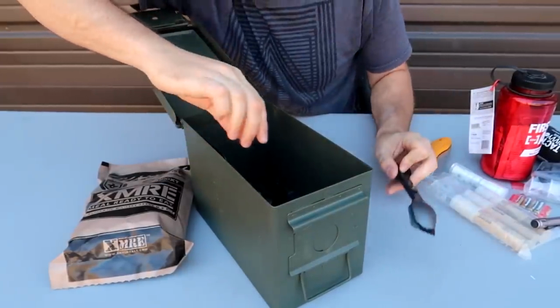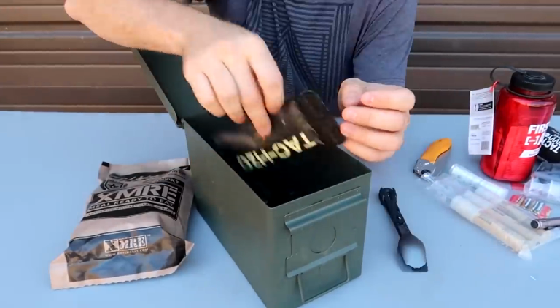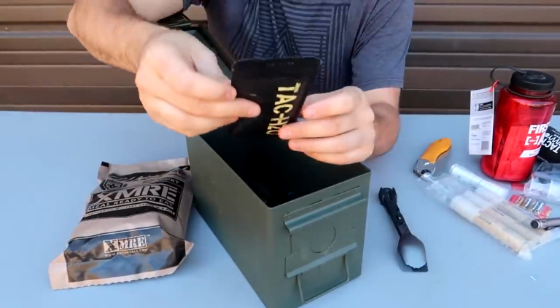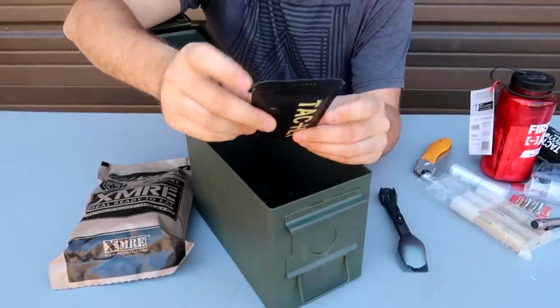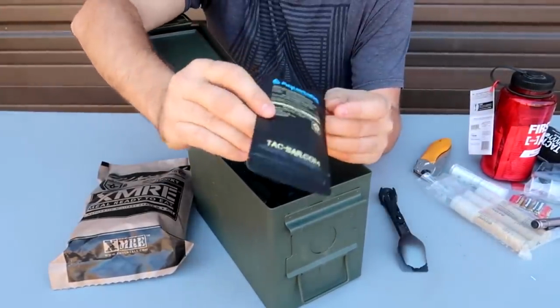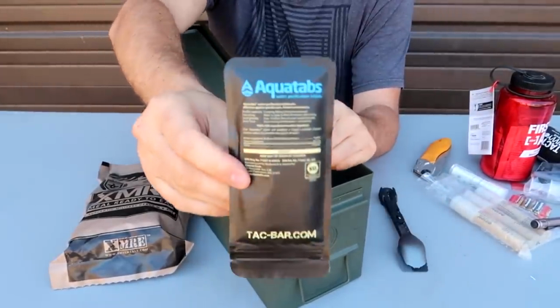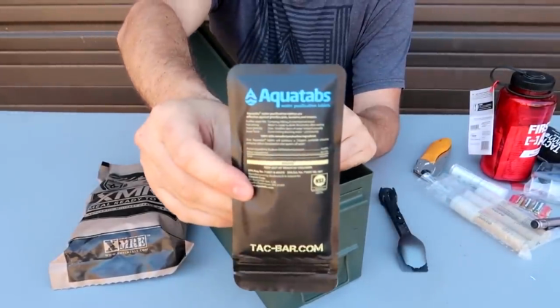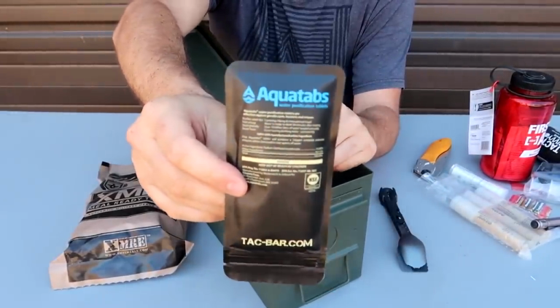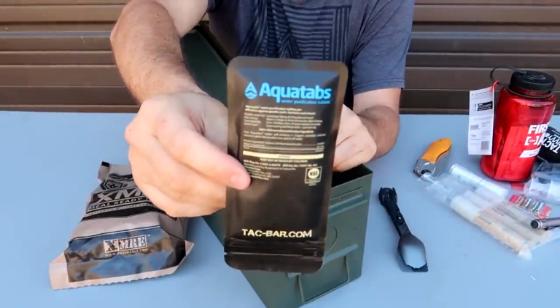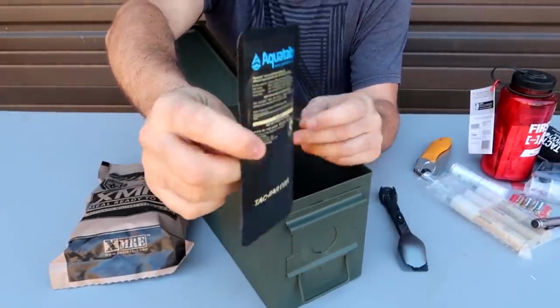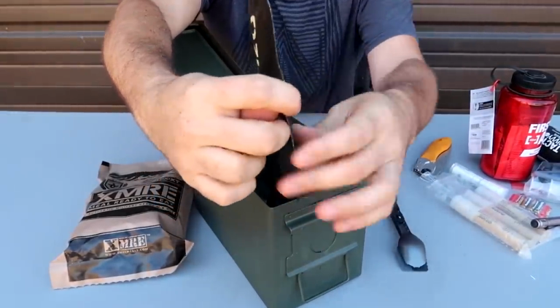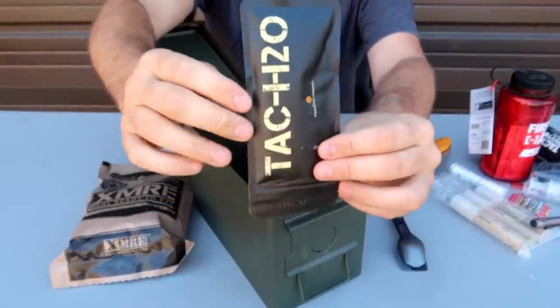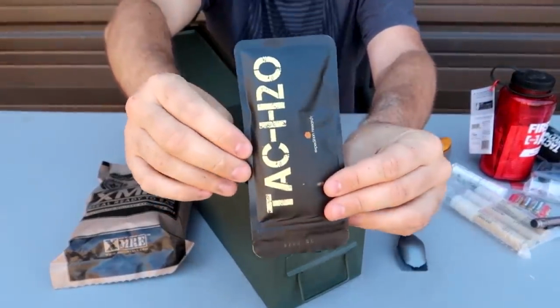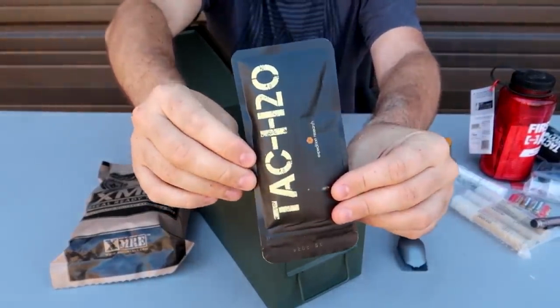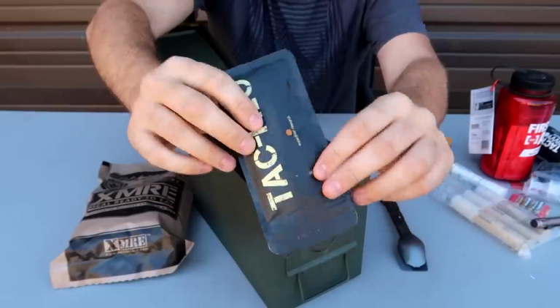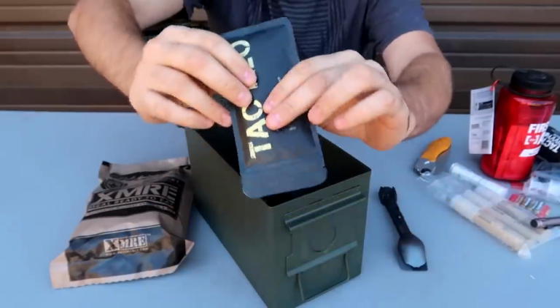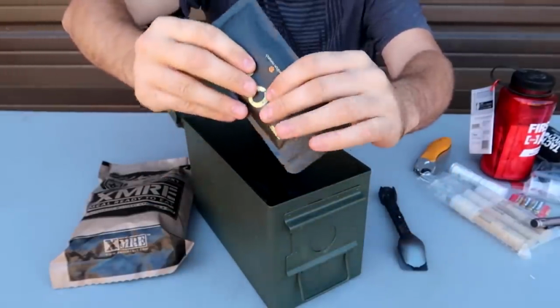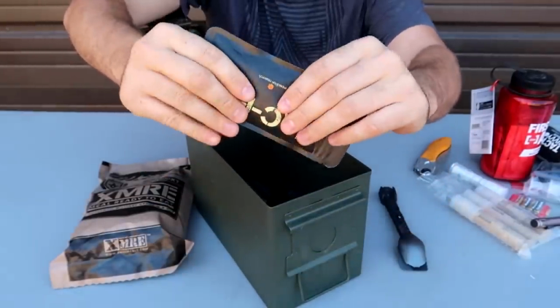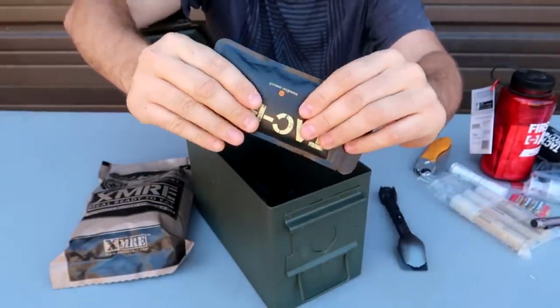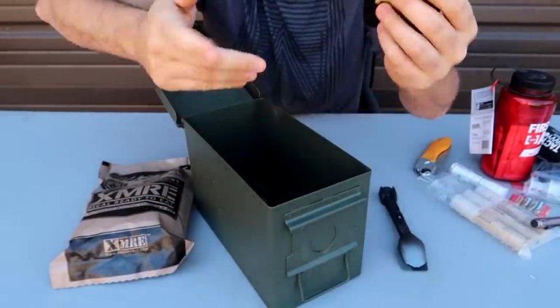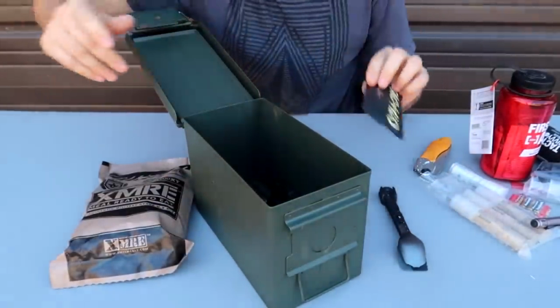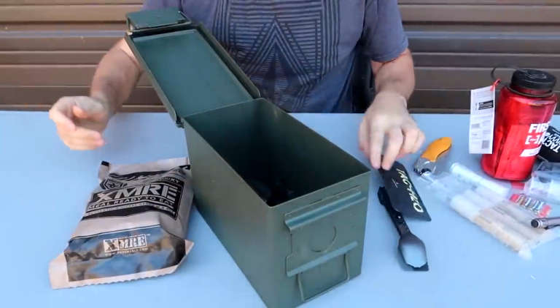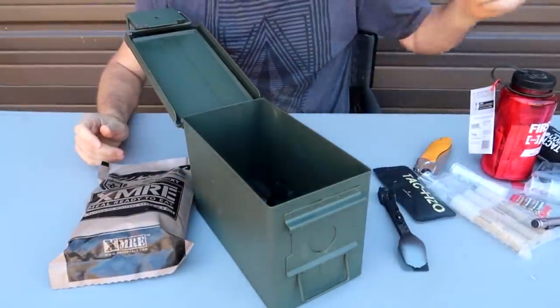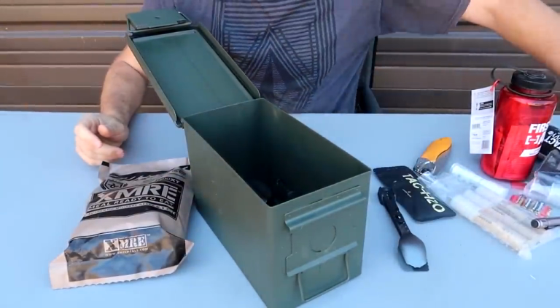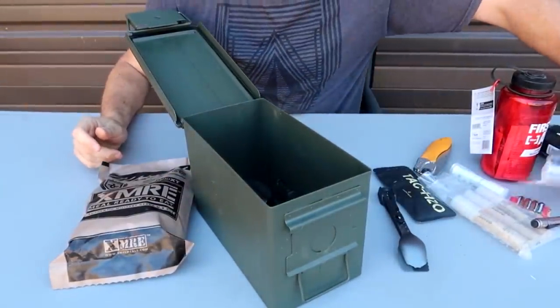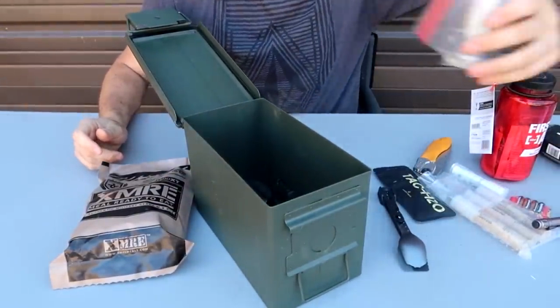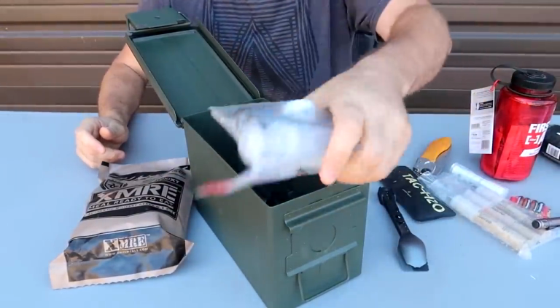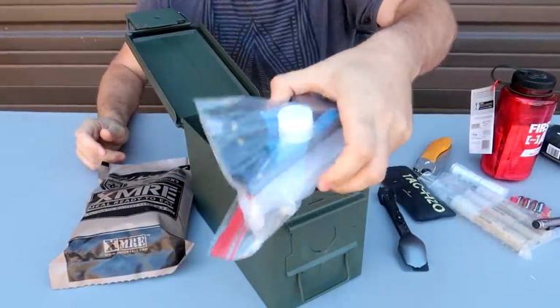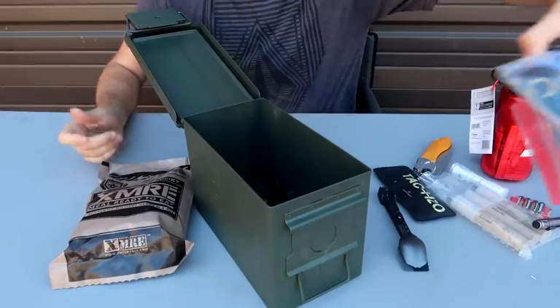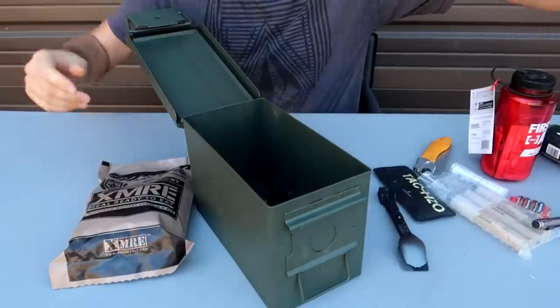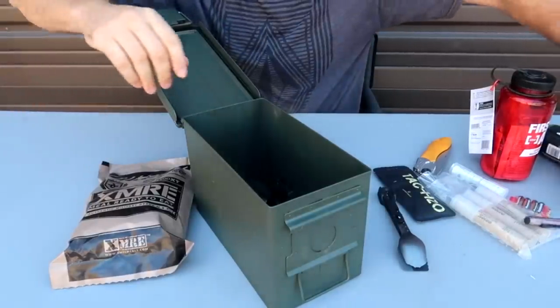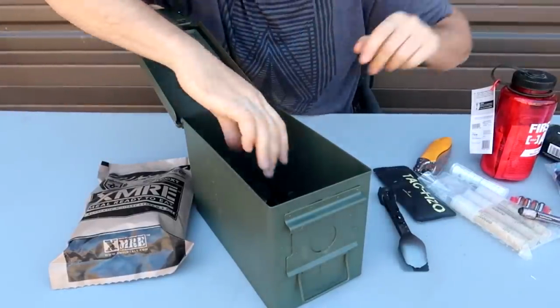I got right here water purification tablets. Why not? They don't take a lot of space, and in case your filter gets clogged up you can use both.